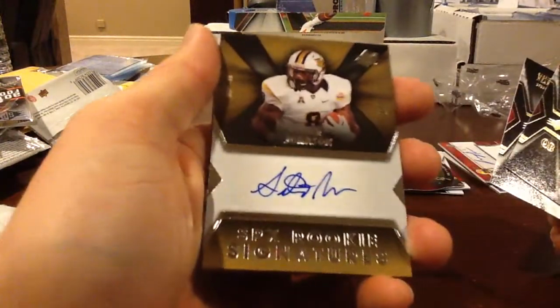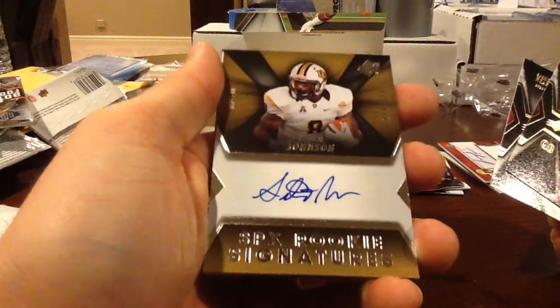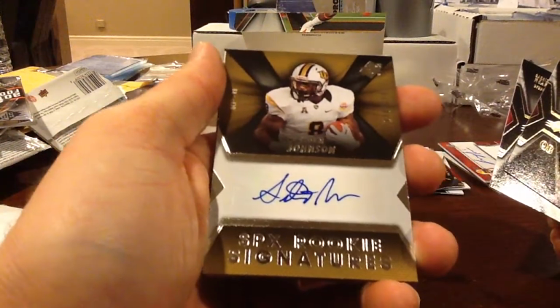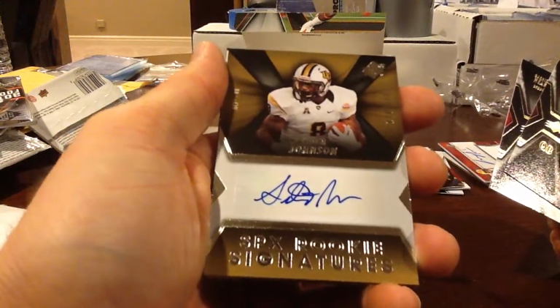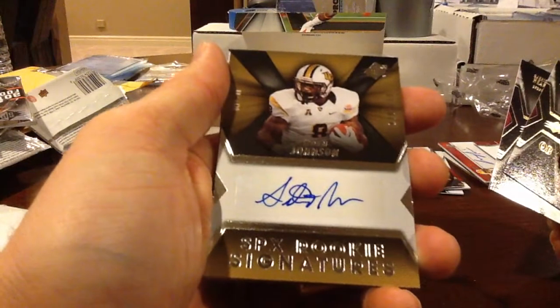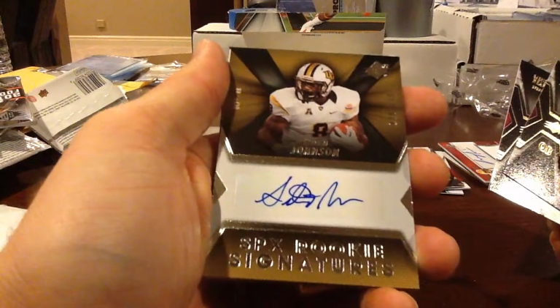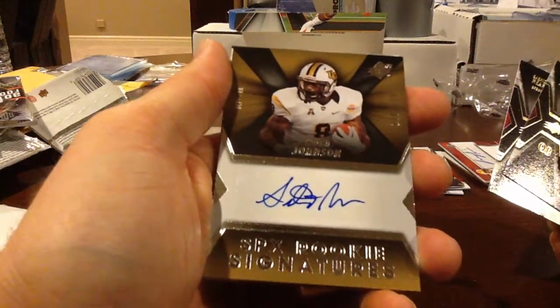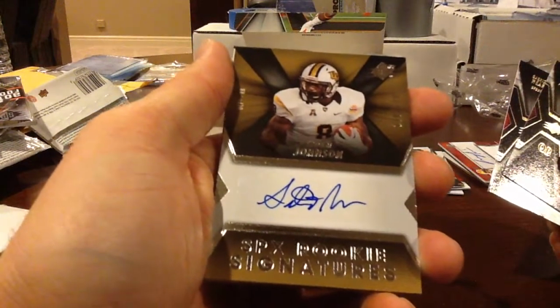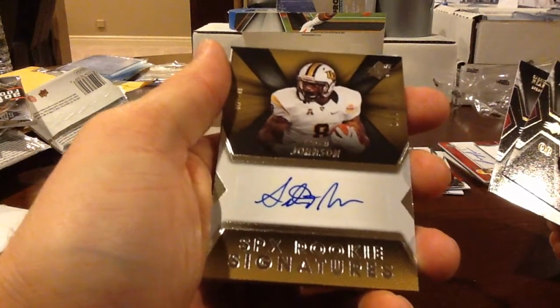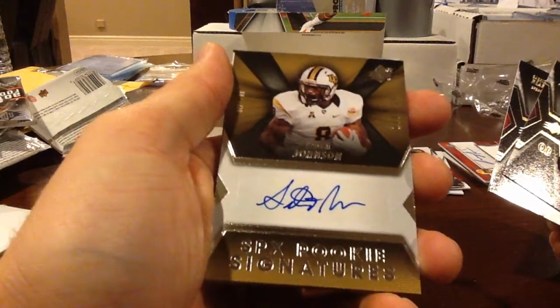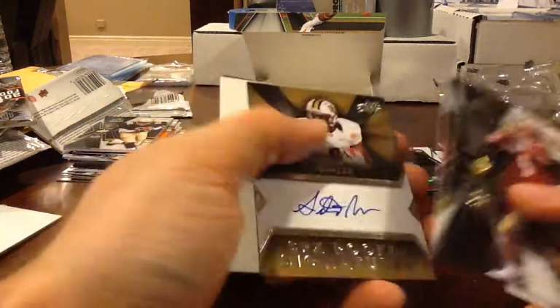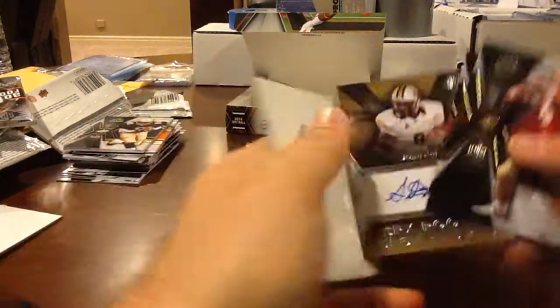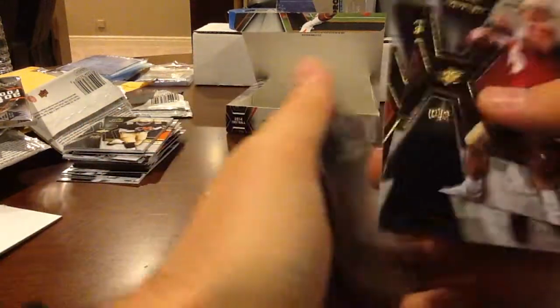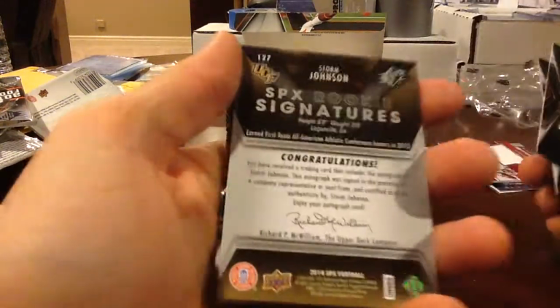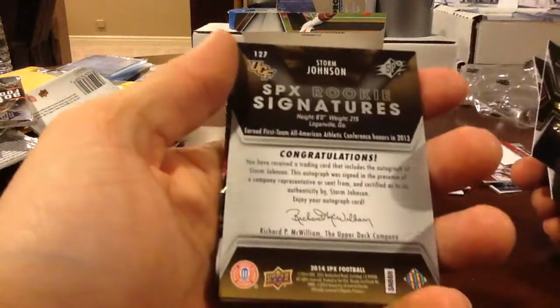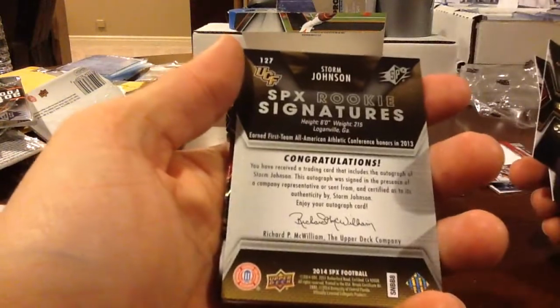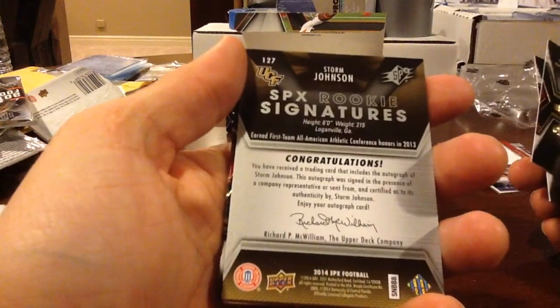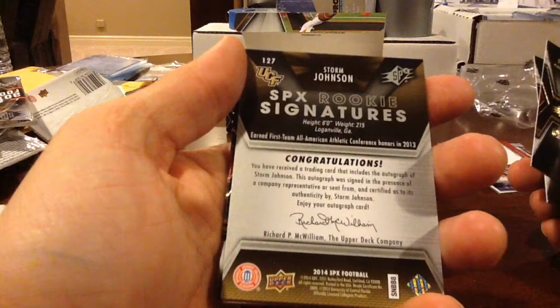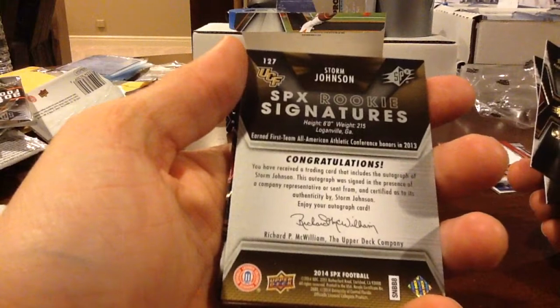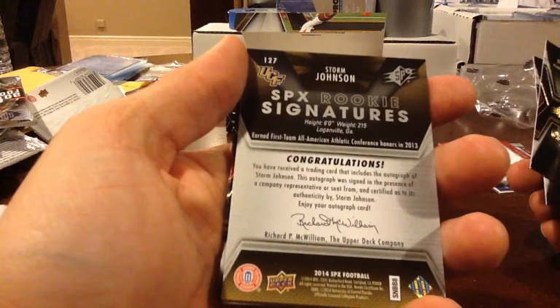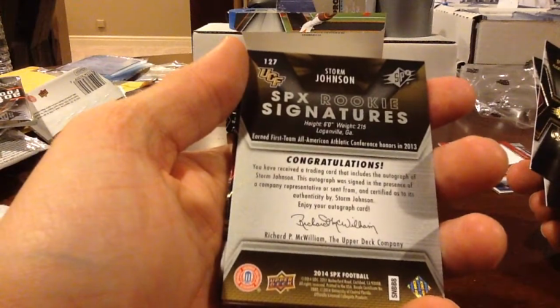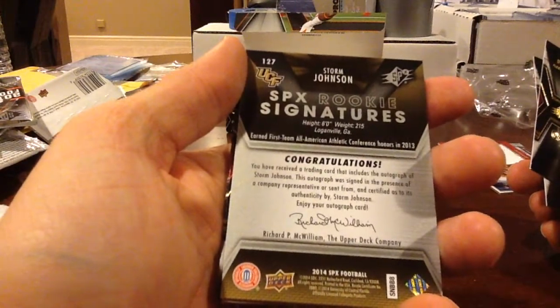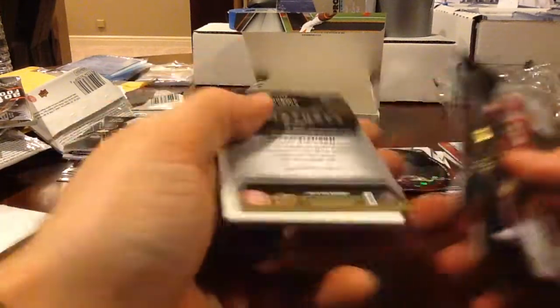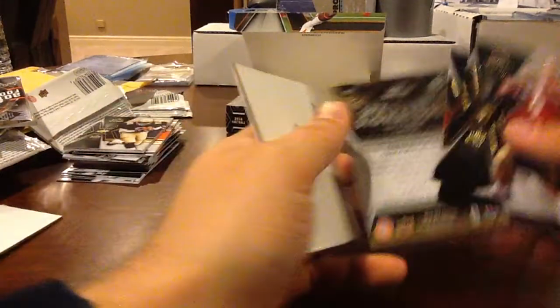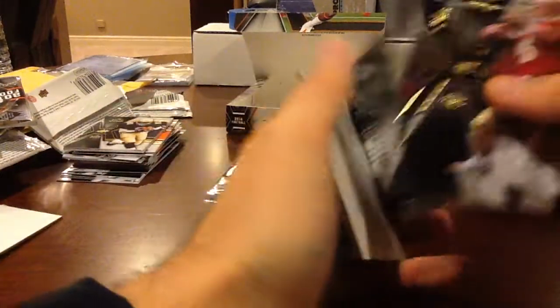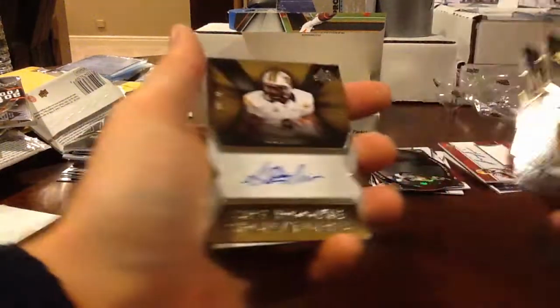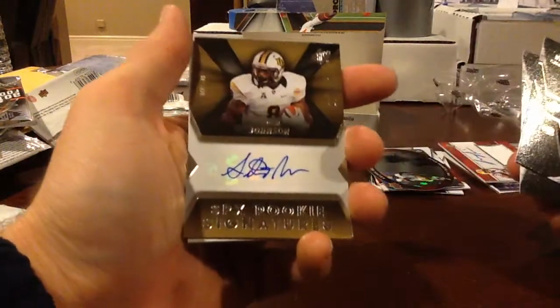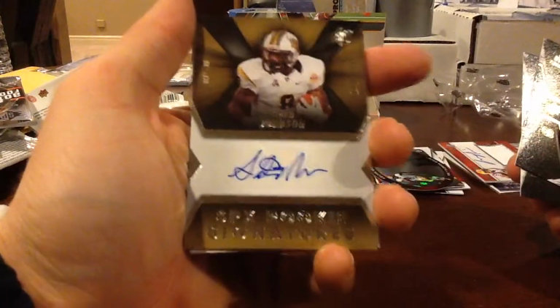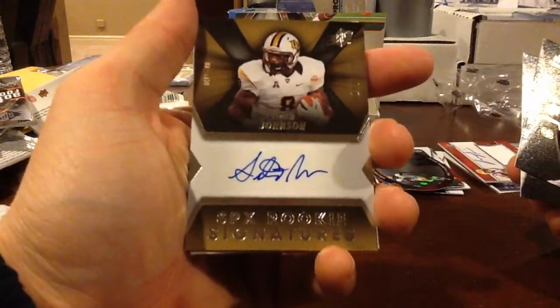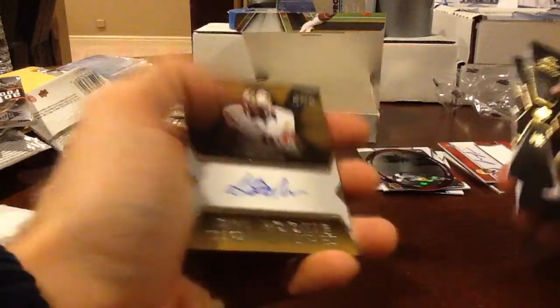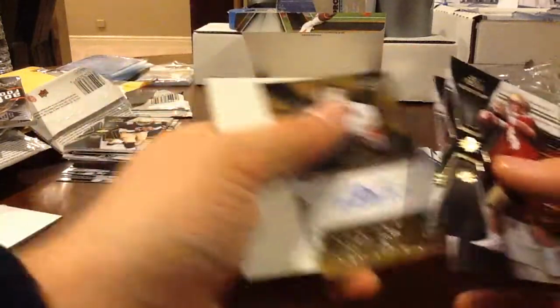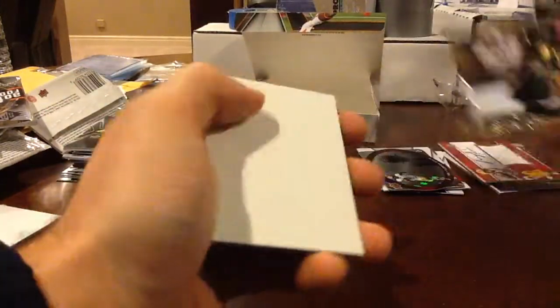Autograph of Storm Johnson from Central Florida — I don't know a lot about him. He's an All-American. I don't know if he was drafted; I don't think he was, but he might have gotten picked up though.